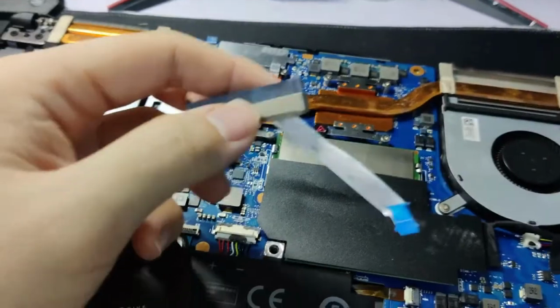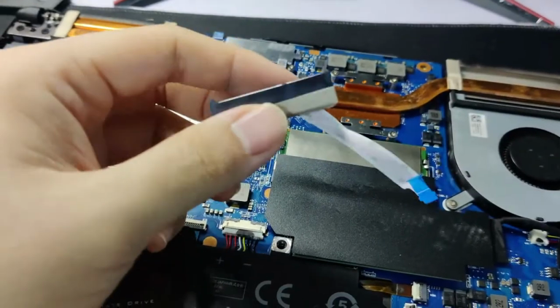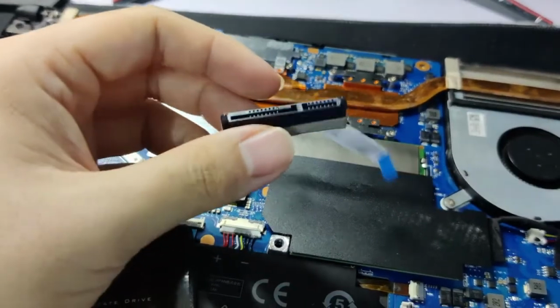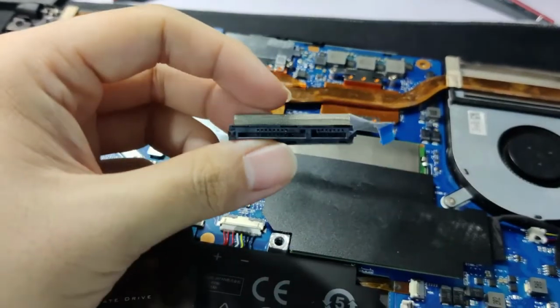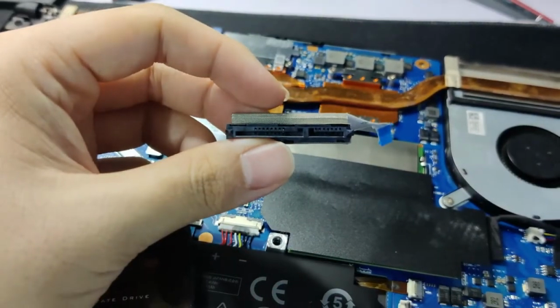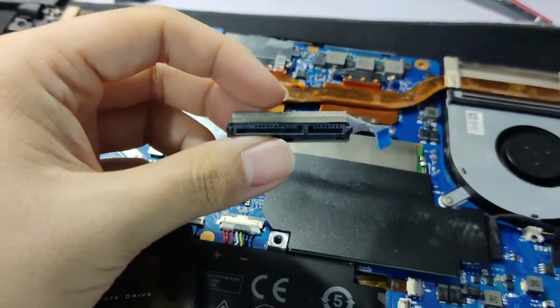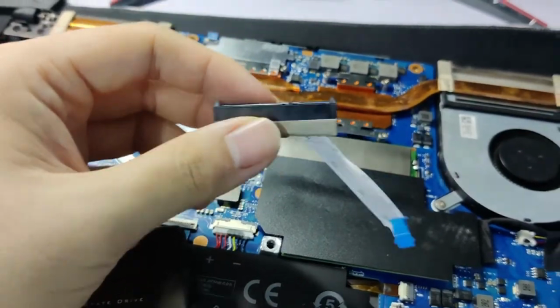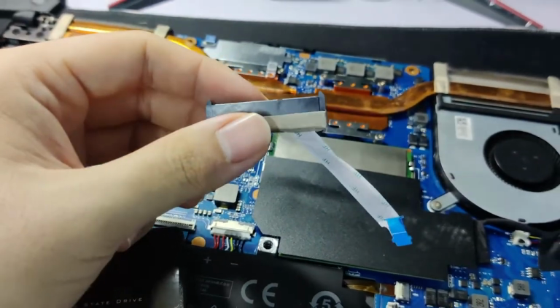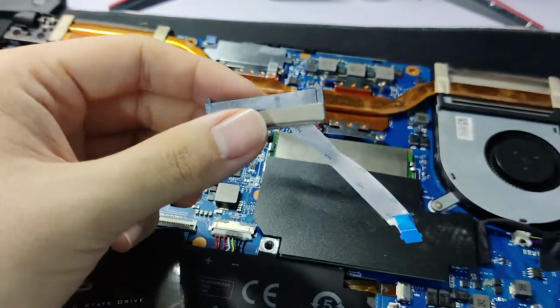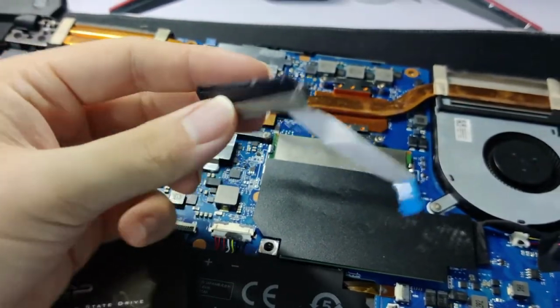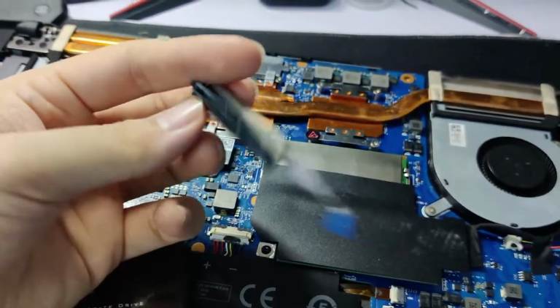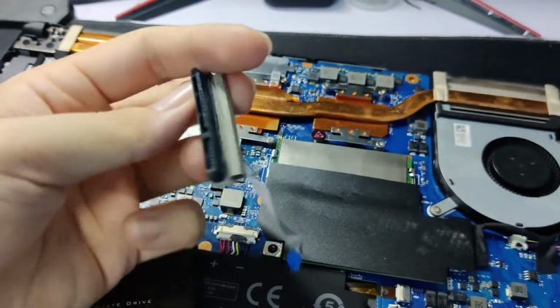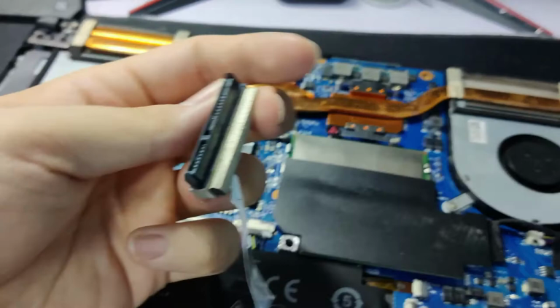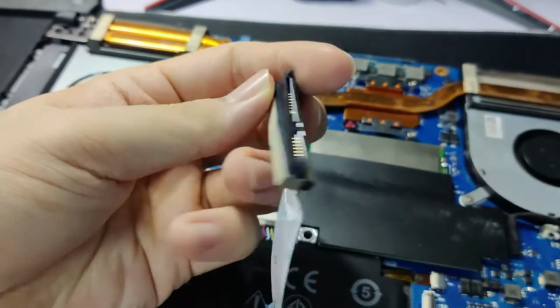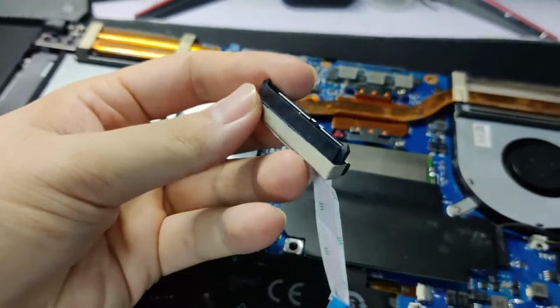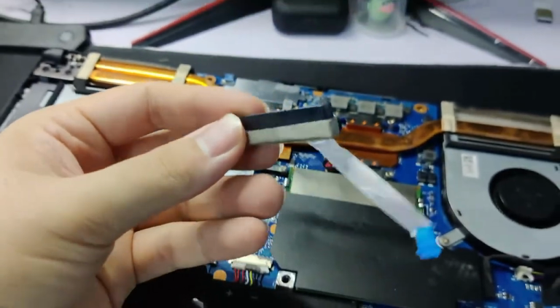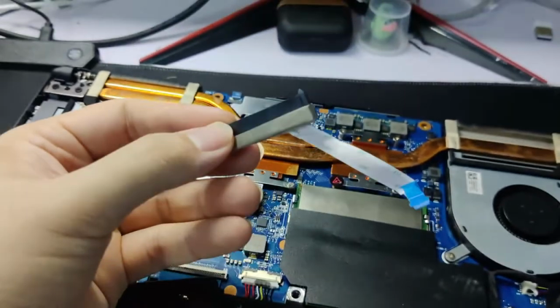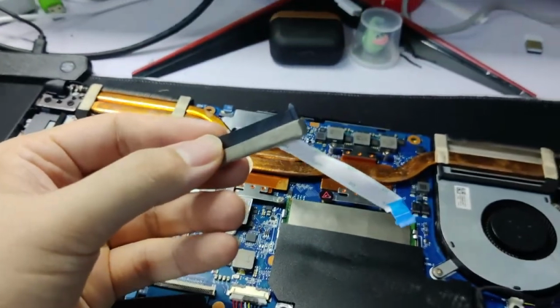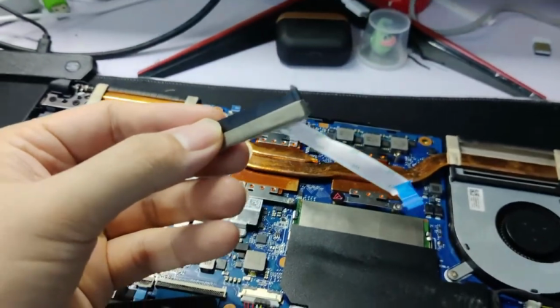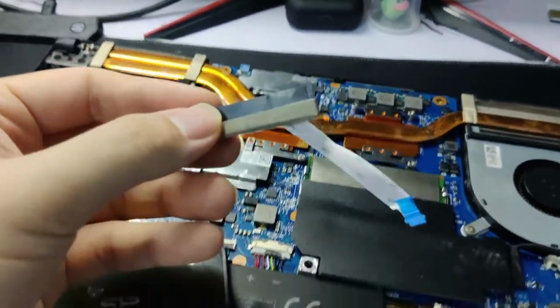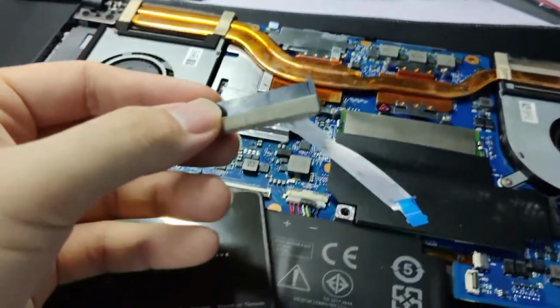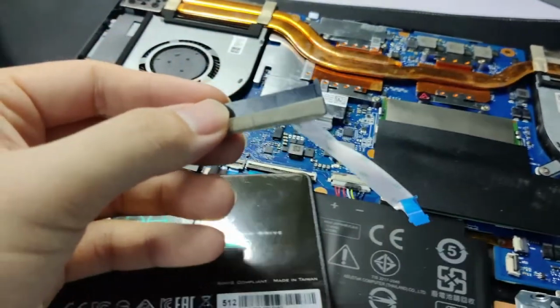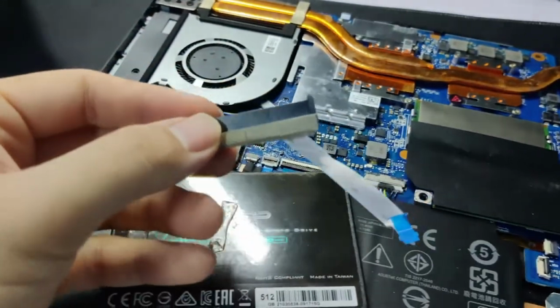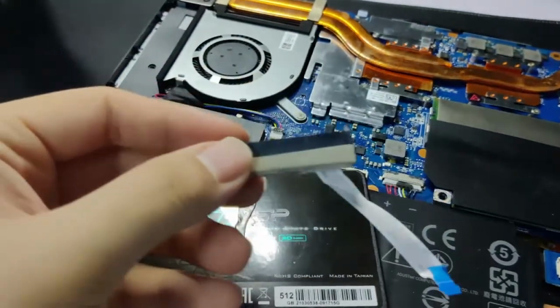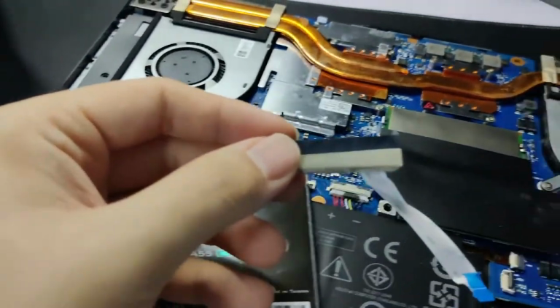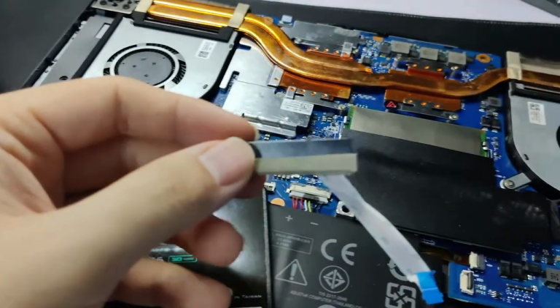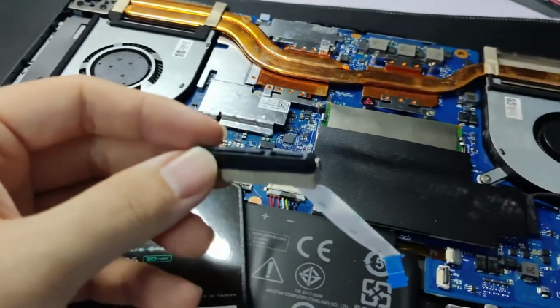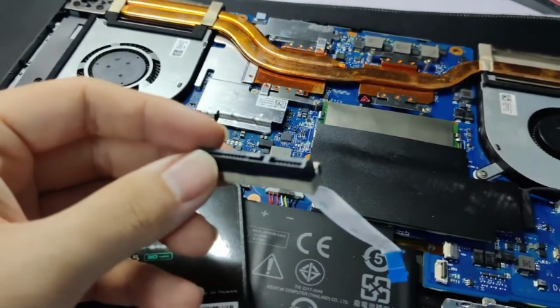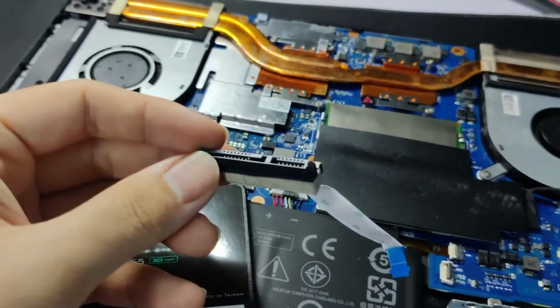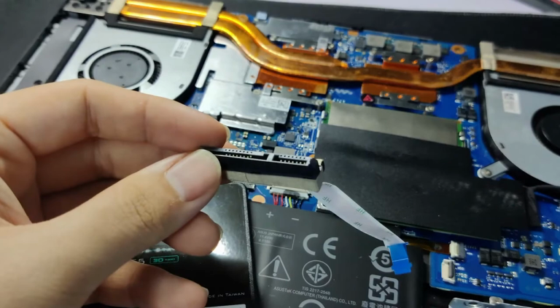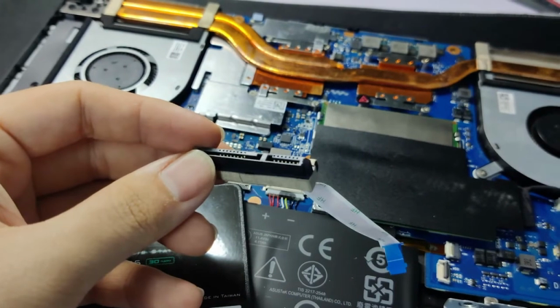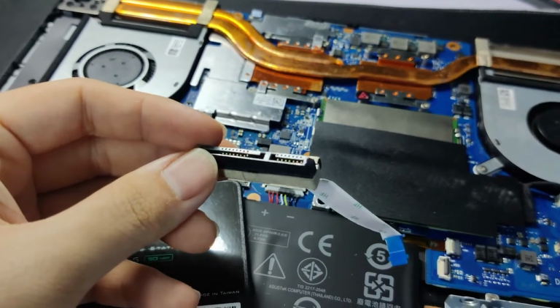To install your SSD, my recommendation is to install this flex cable into your laptop first before clipping the other end to your SSD, which is quite straightforward.